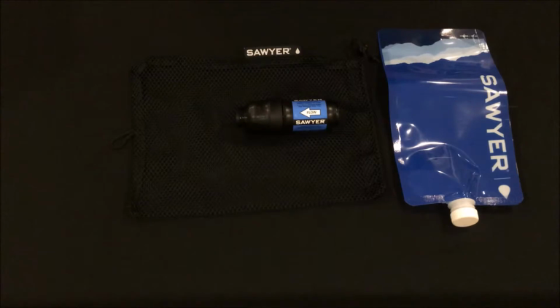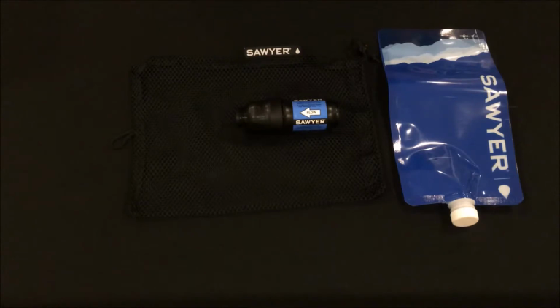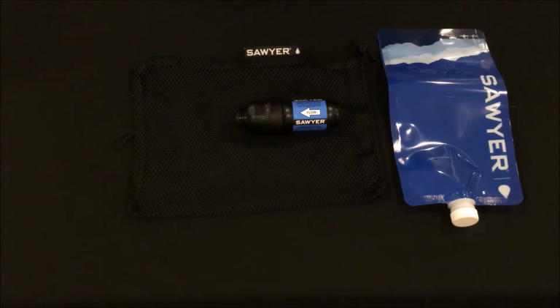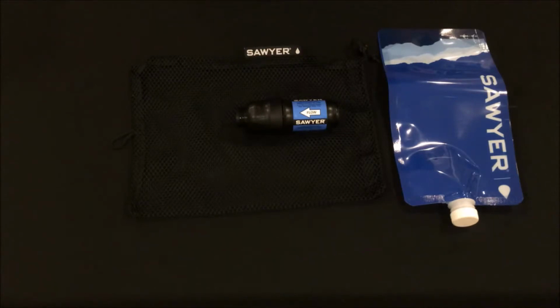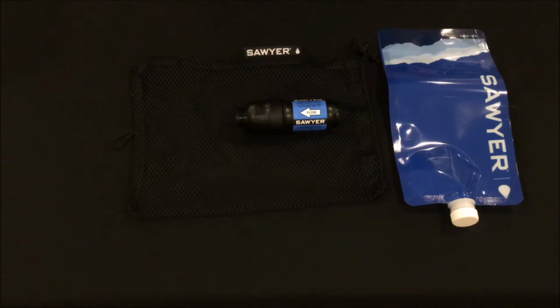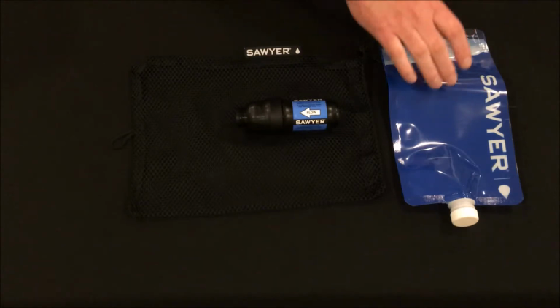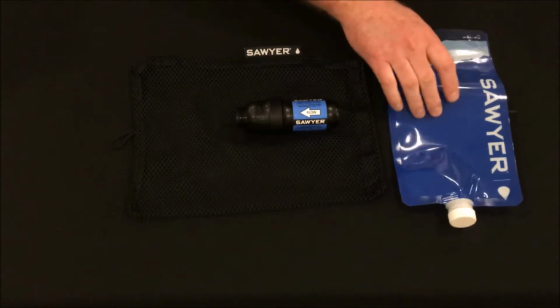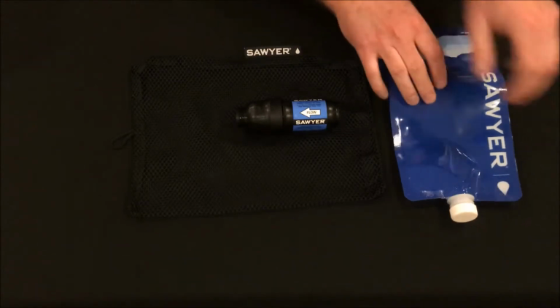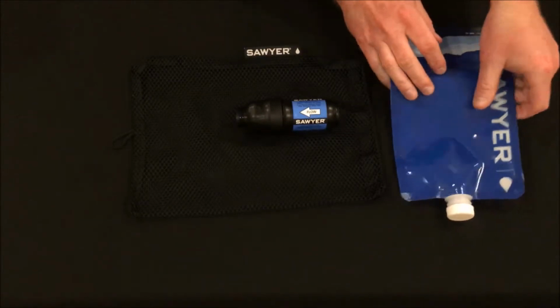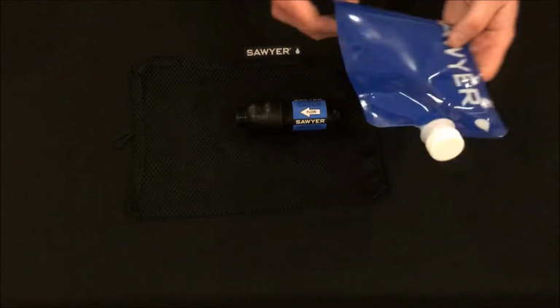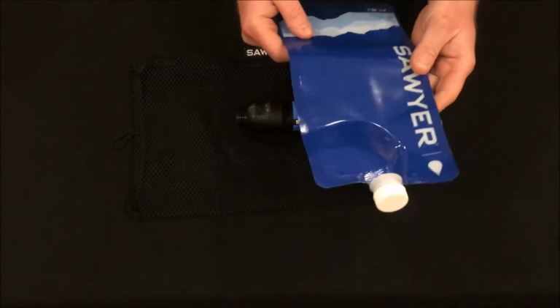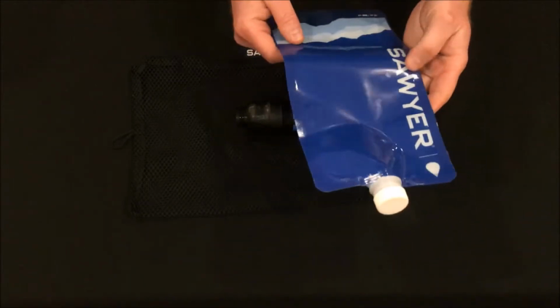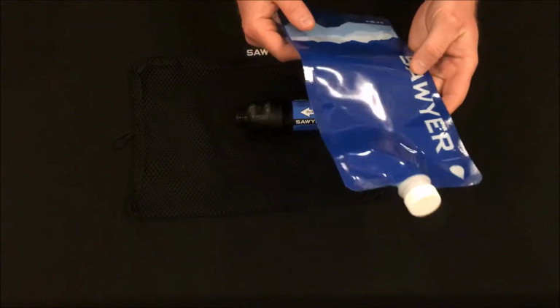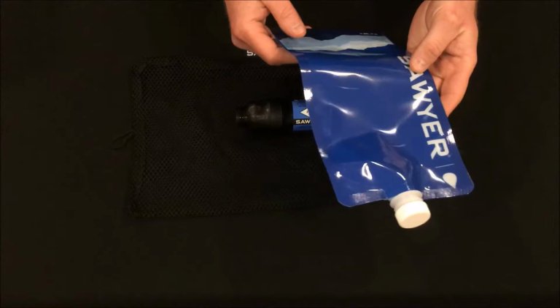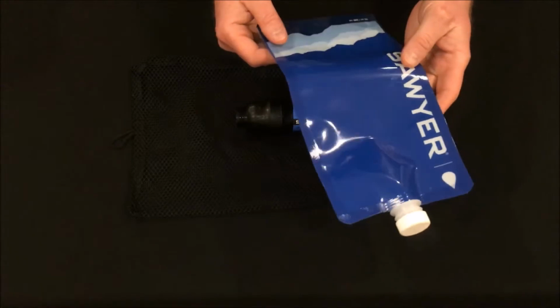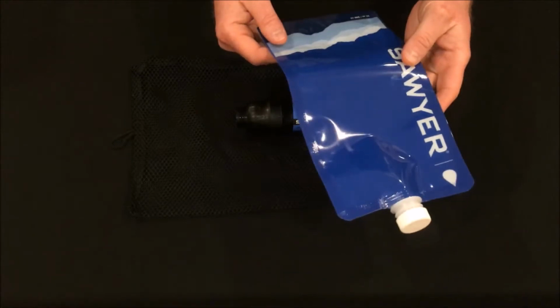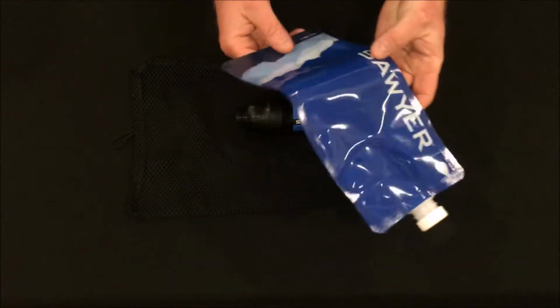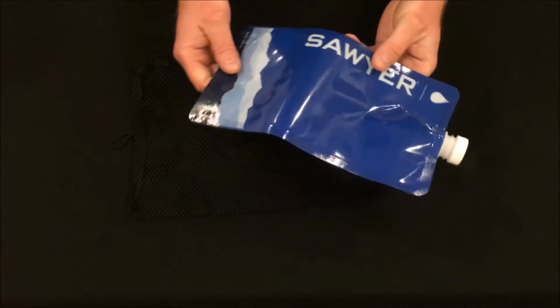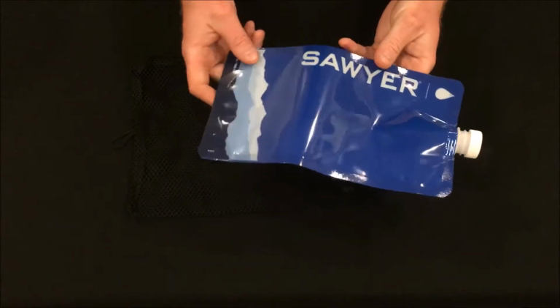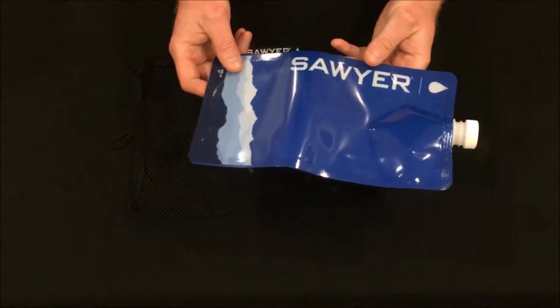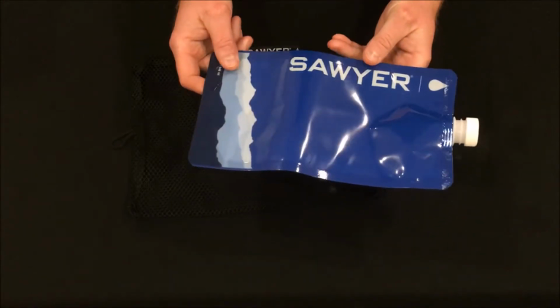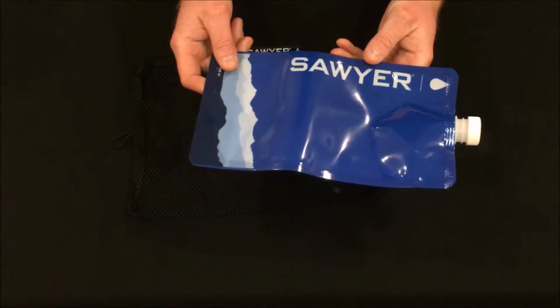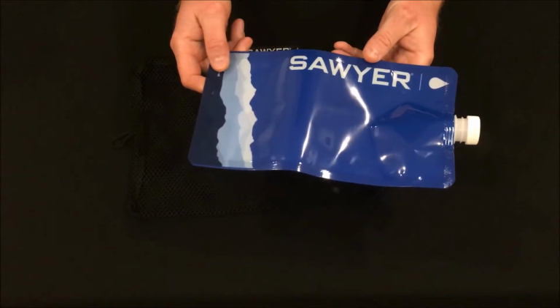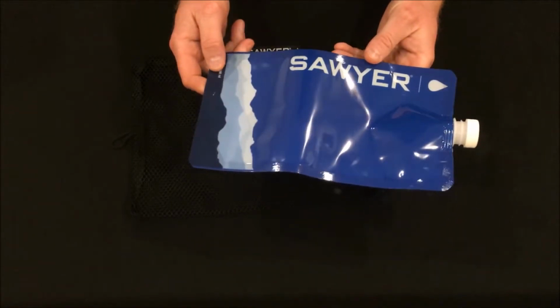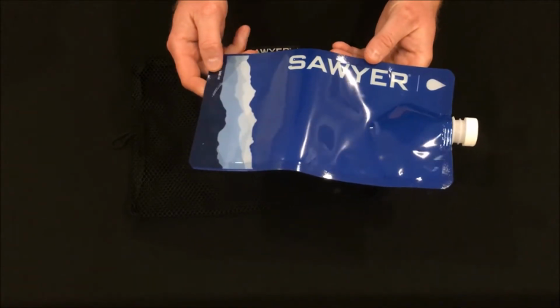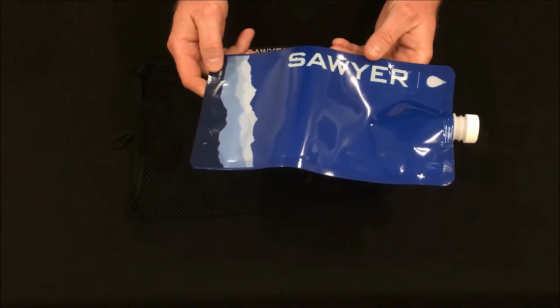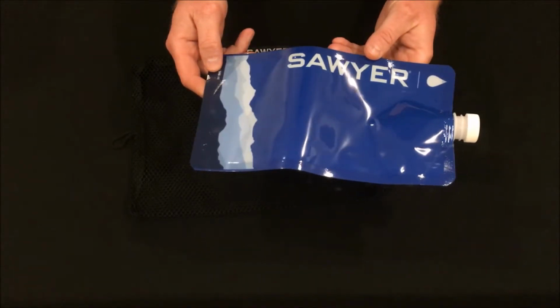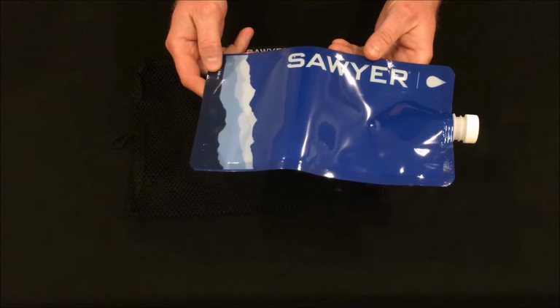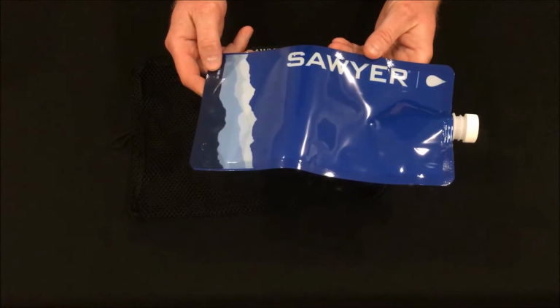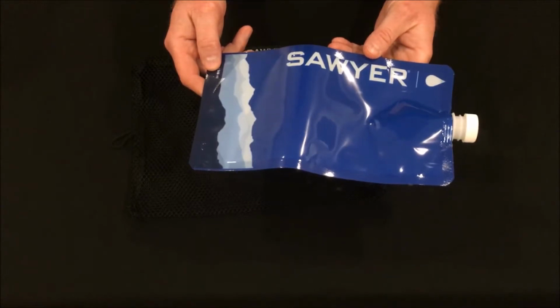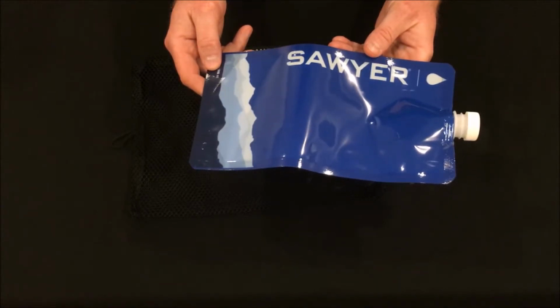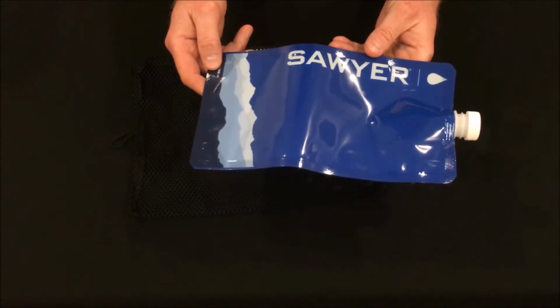The last thing to get rid of is the bag itself. This isn't absolutely necessary but the durability of these bags has been questioned and there are affordable and reputable options to replace them with.